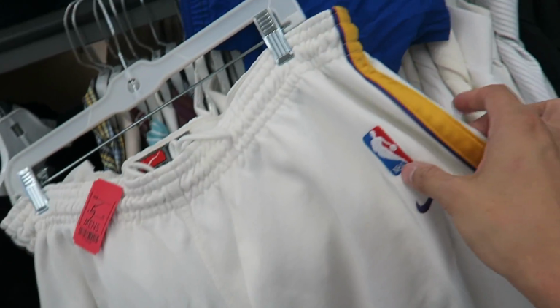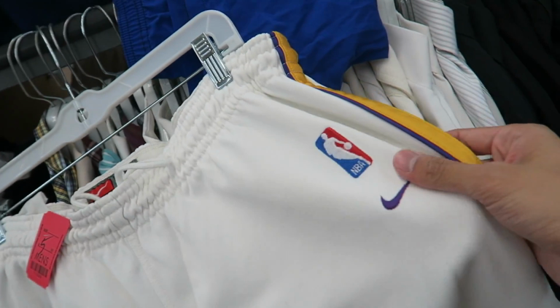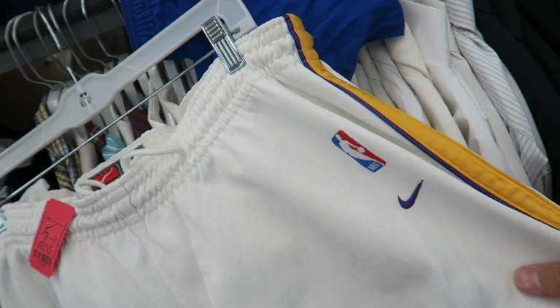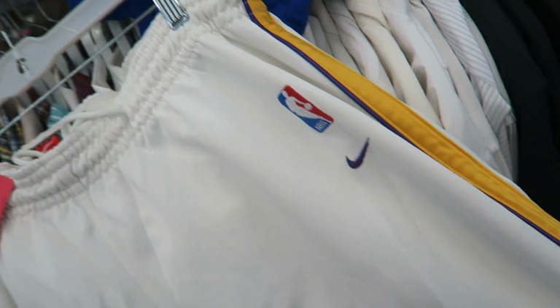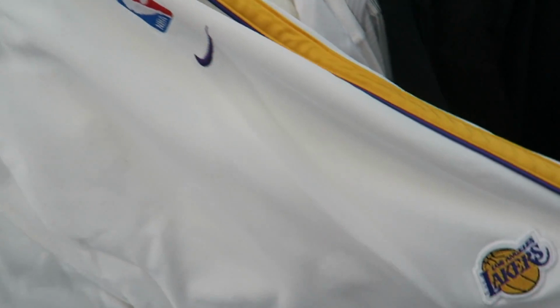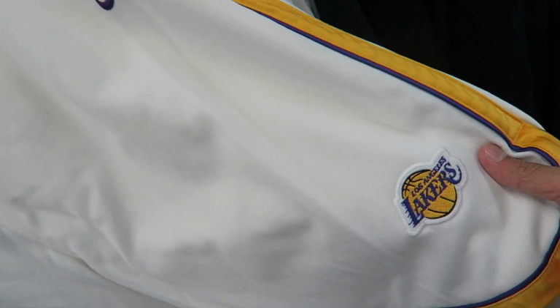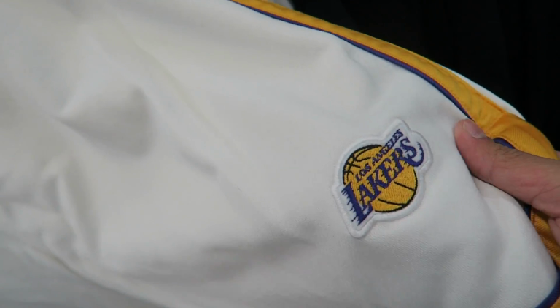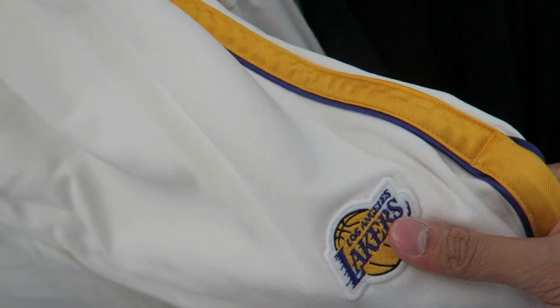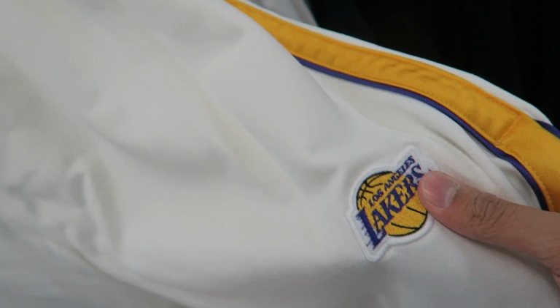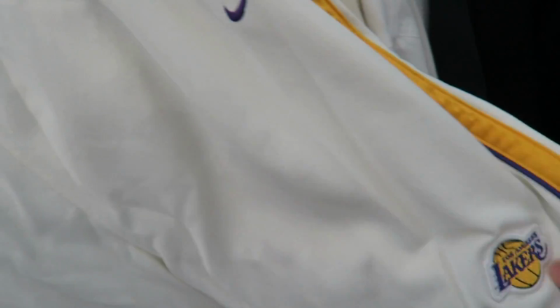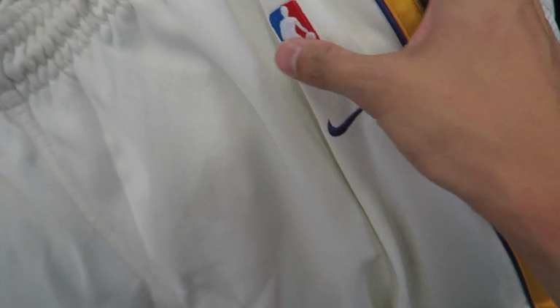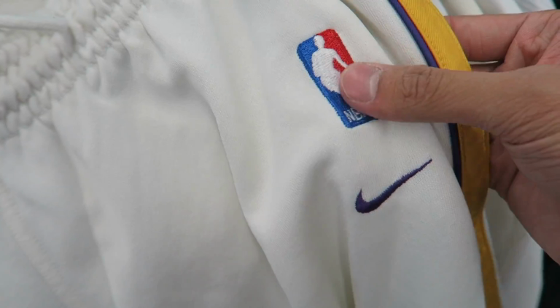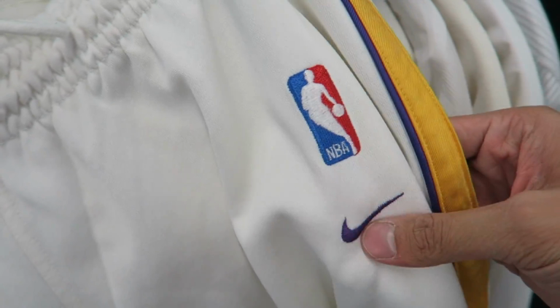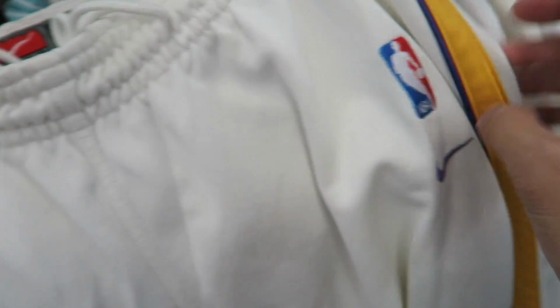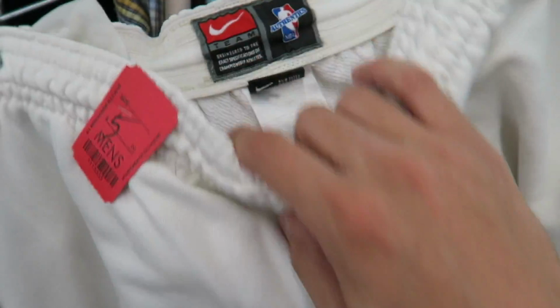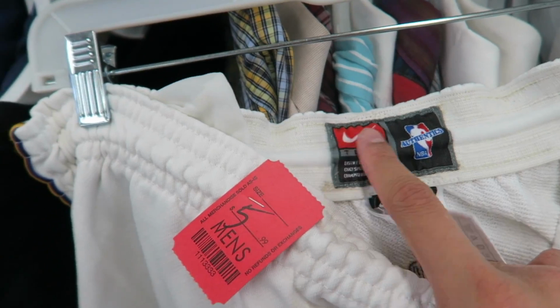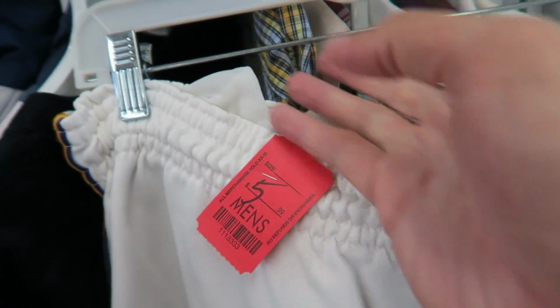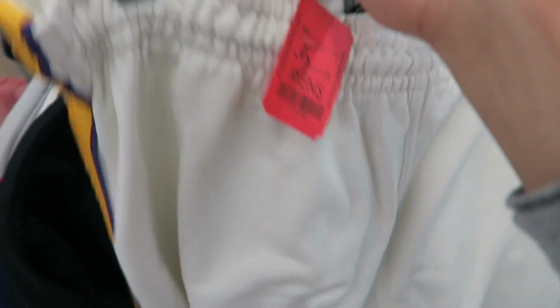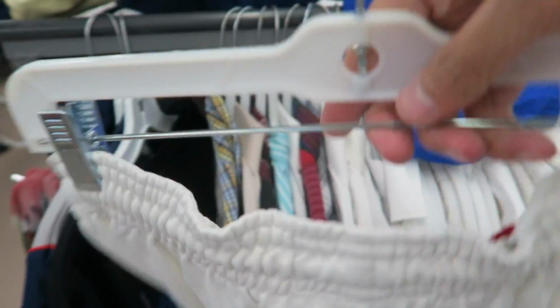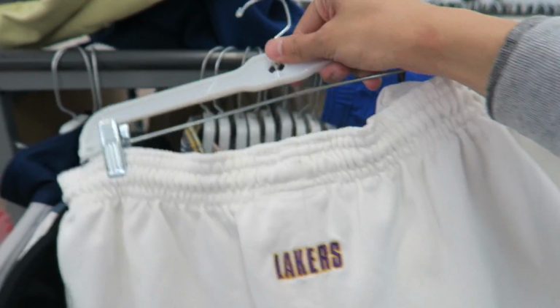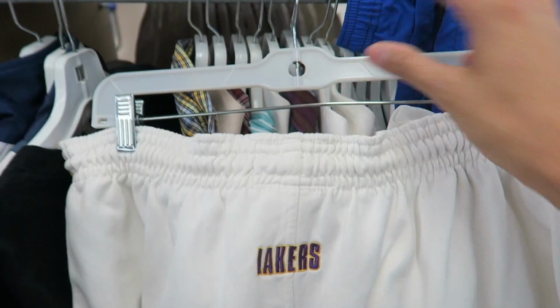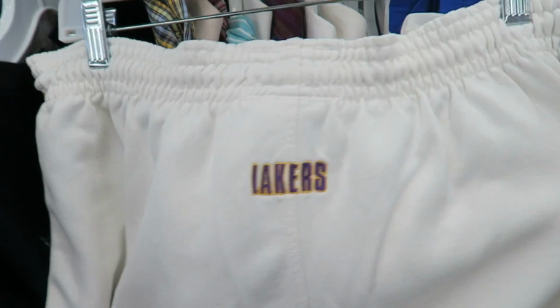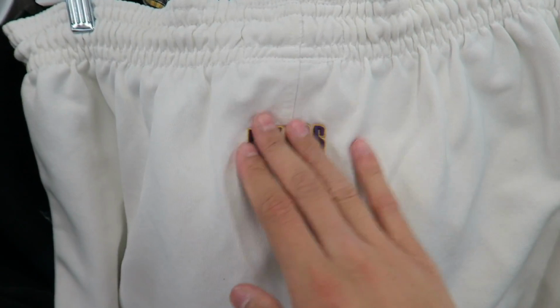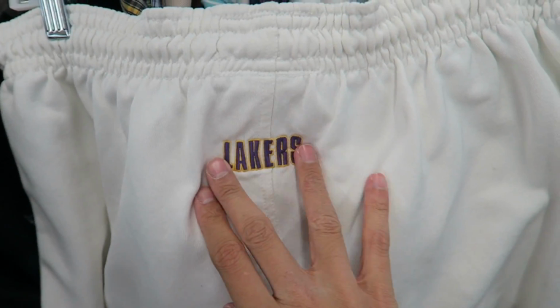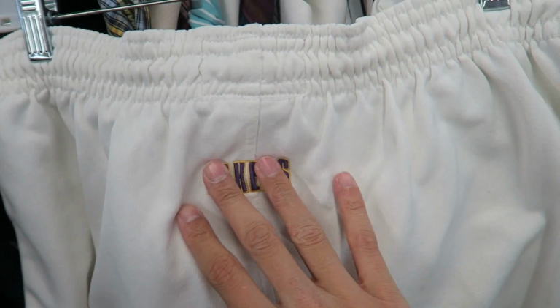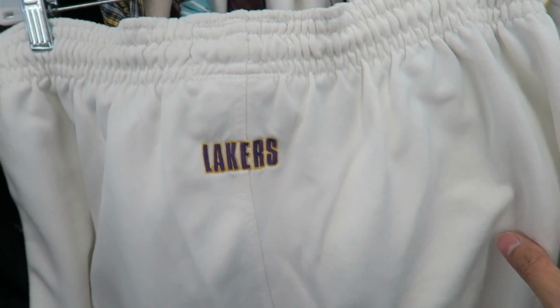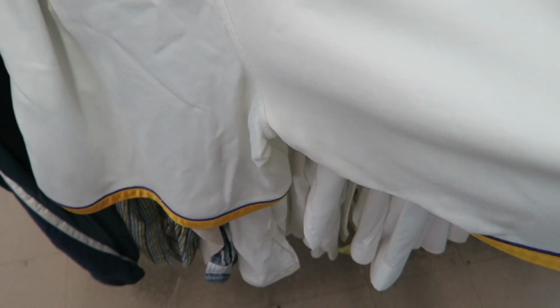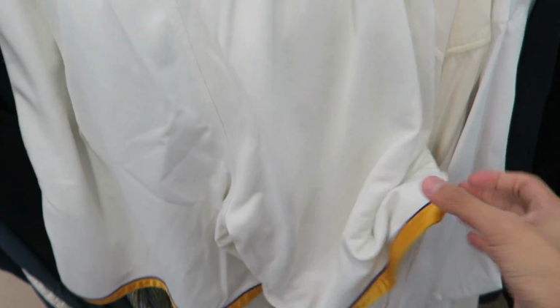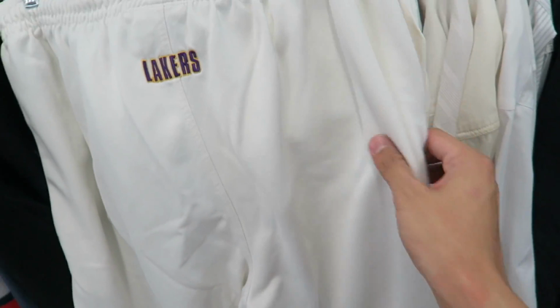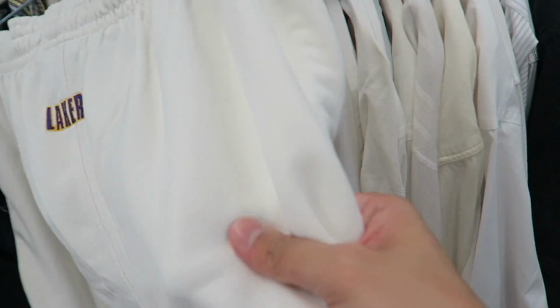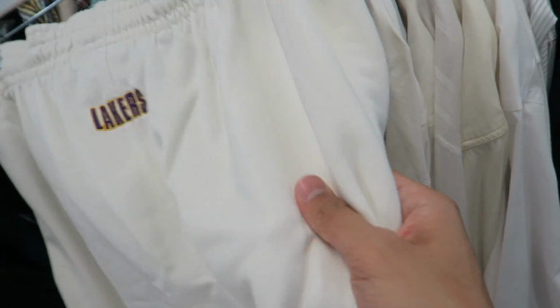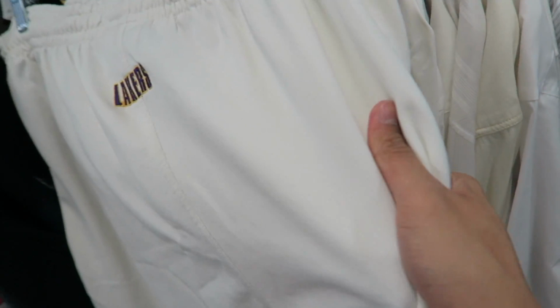Just found these vintage Nike Laker shorts — super dope because it's all embroidered. Got the Nike logo right there, and on the back it's got 'Lakers' embroidered. These are dope and super high quality.